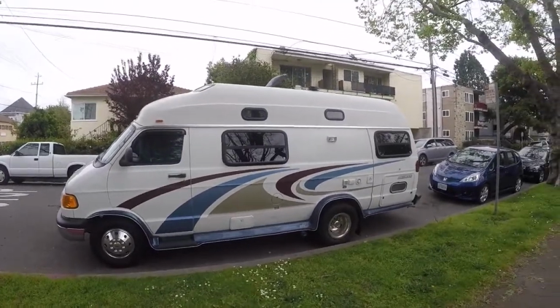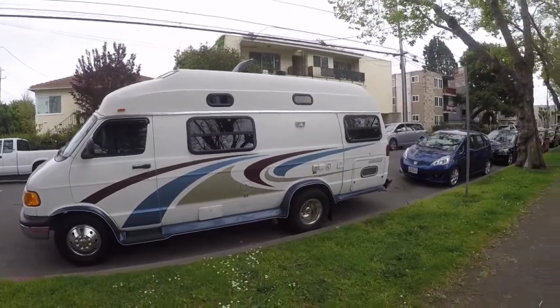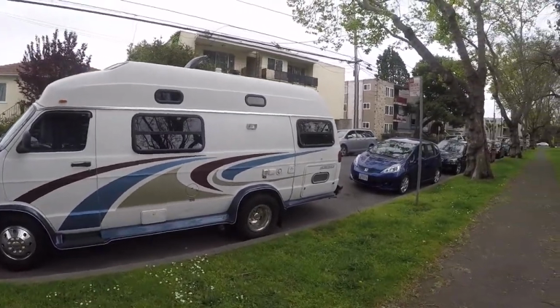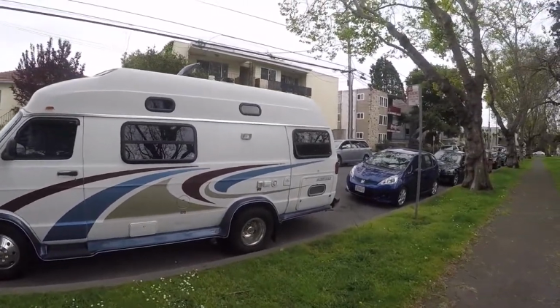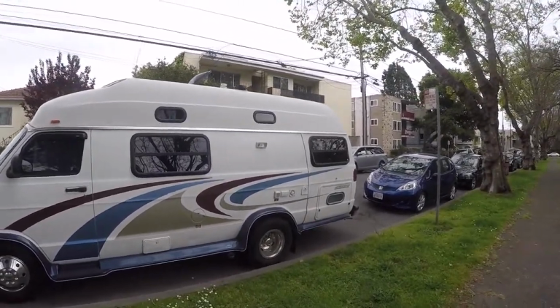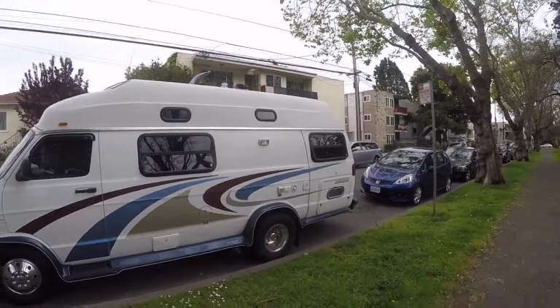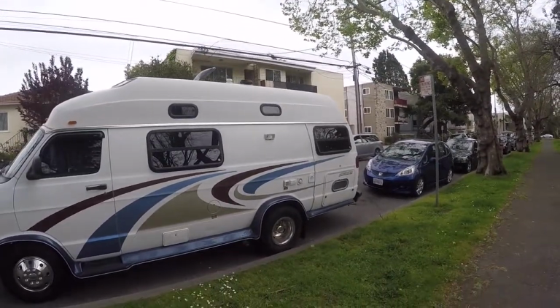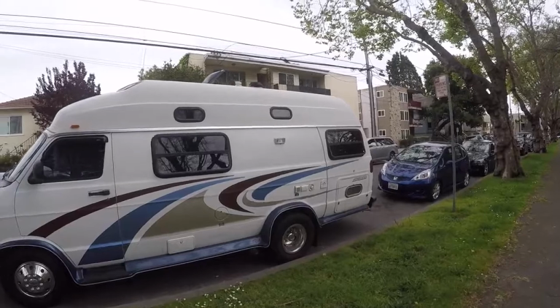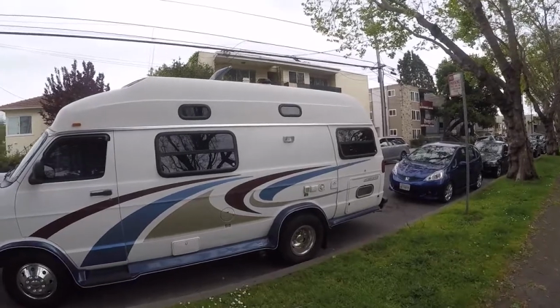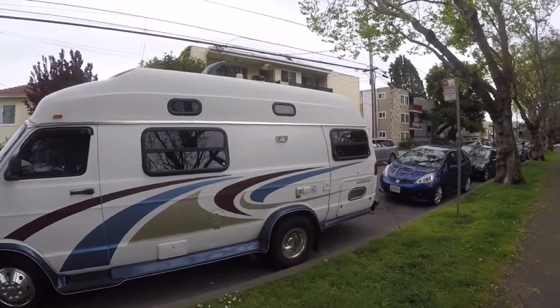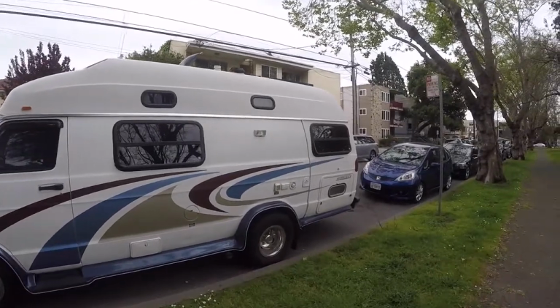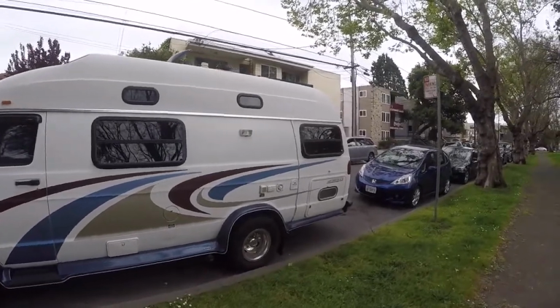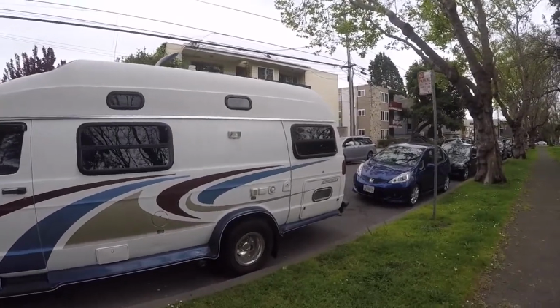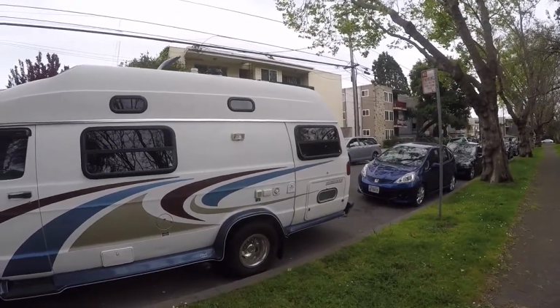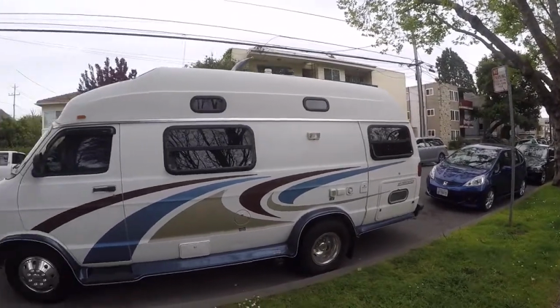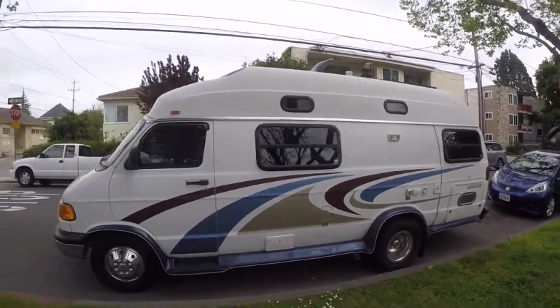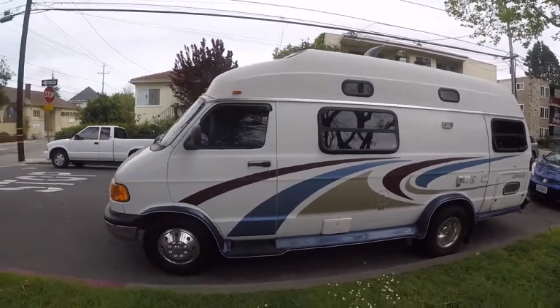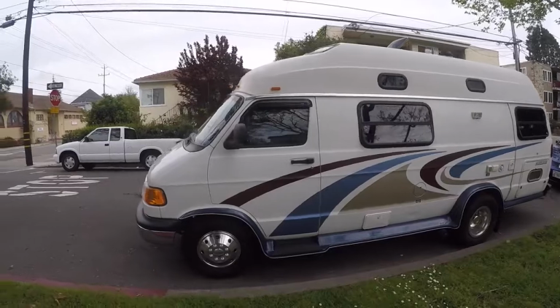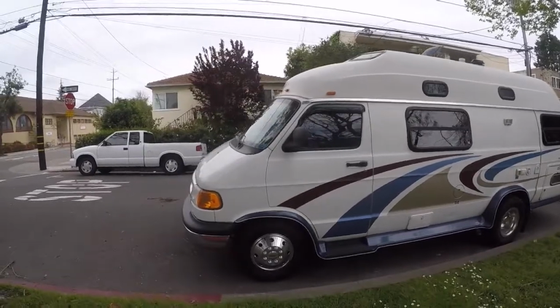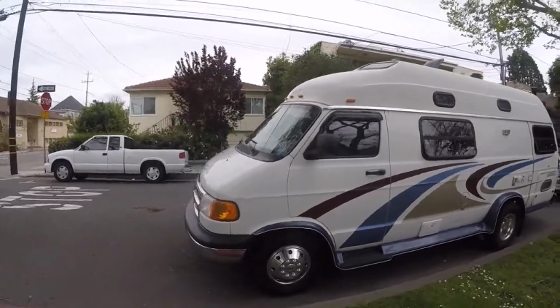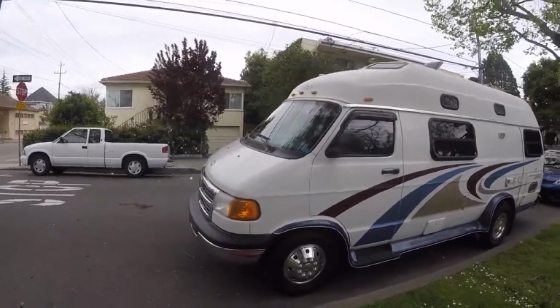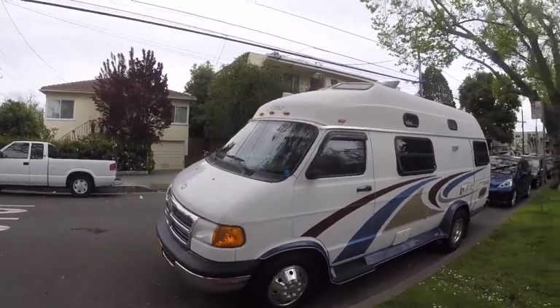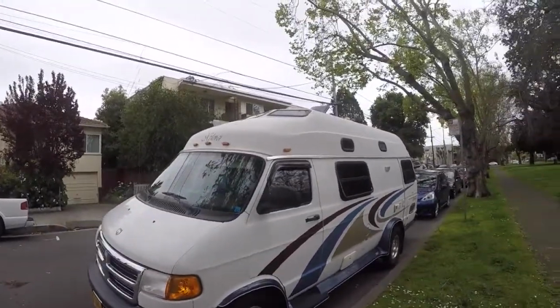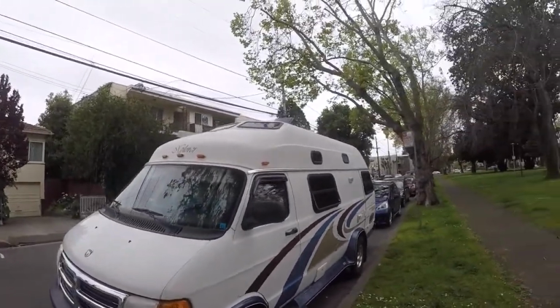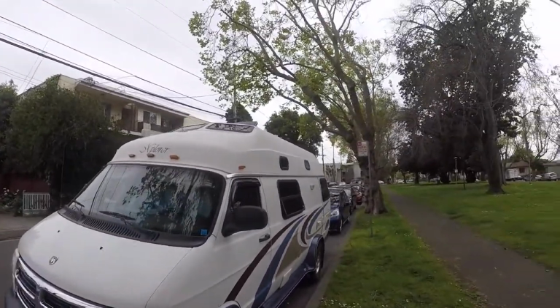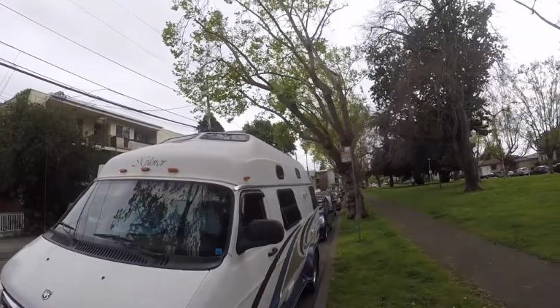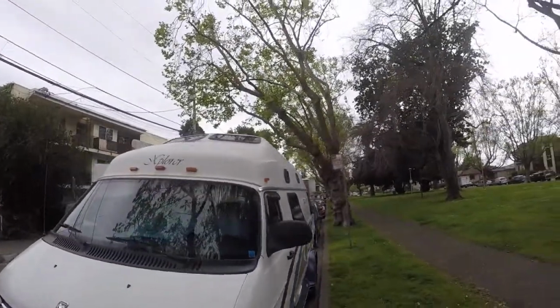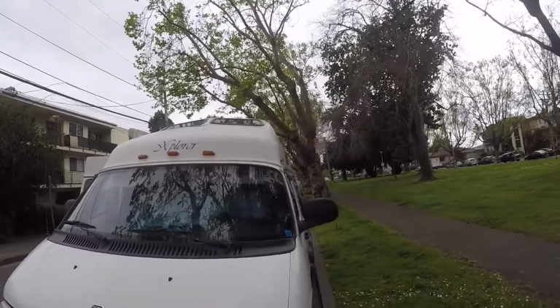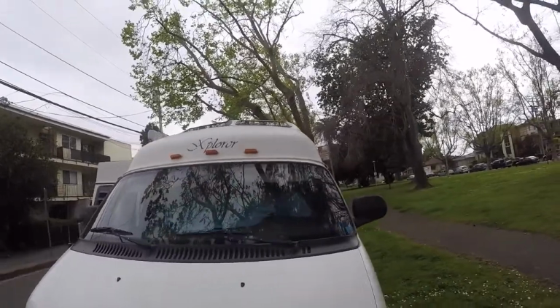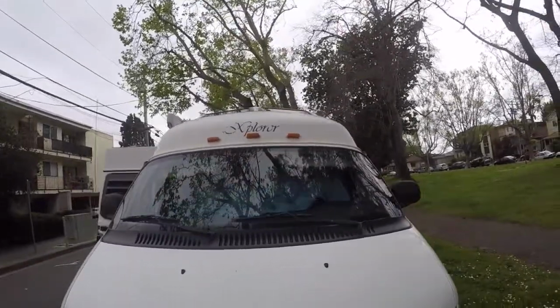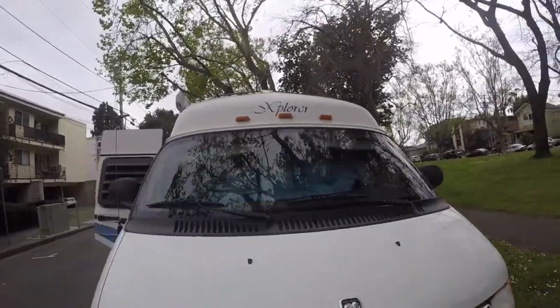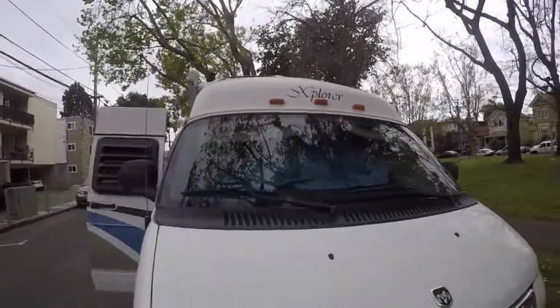Hey everyone, I just wanted to make a quick tour video of my Dodge Explorer. It's a 2005 Explorer 230 XLW. The van is a 2003. And this was one of the last Explorers that I know of that were made for this model.